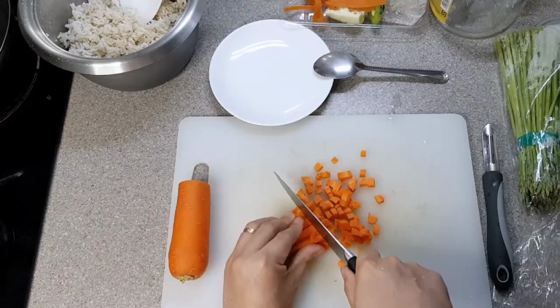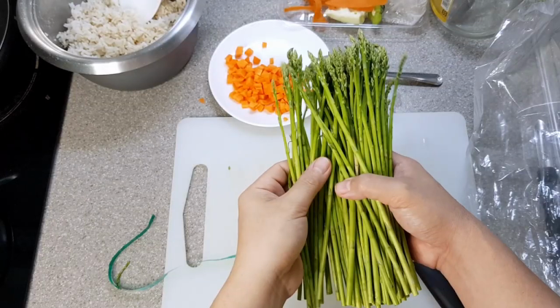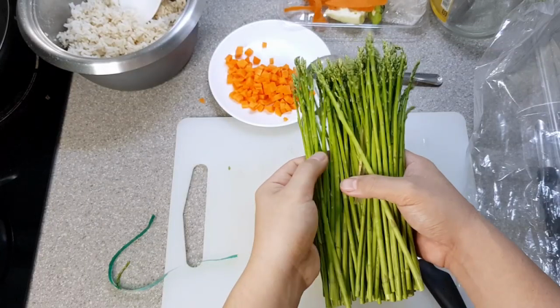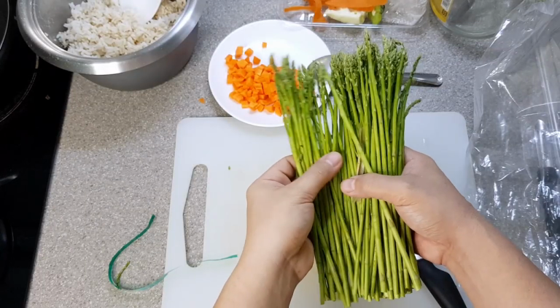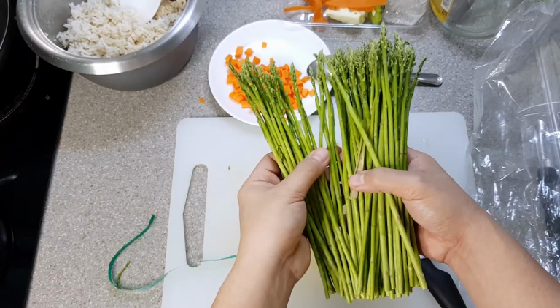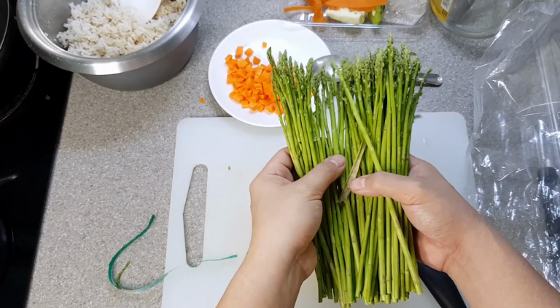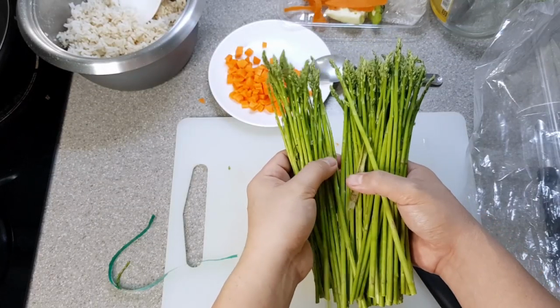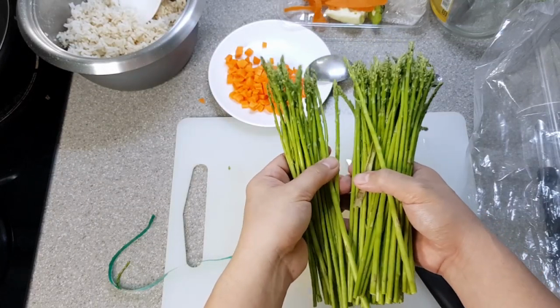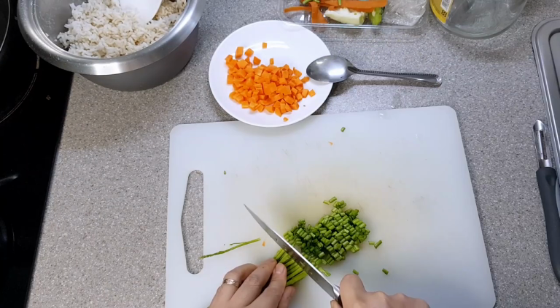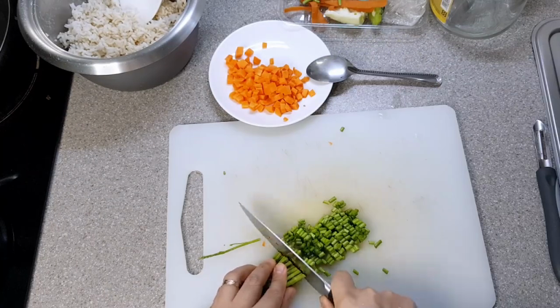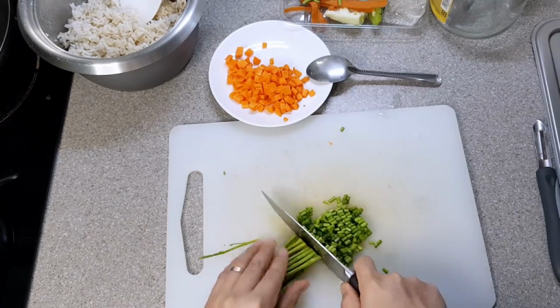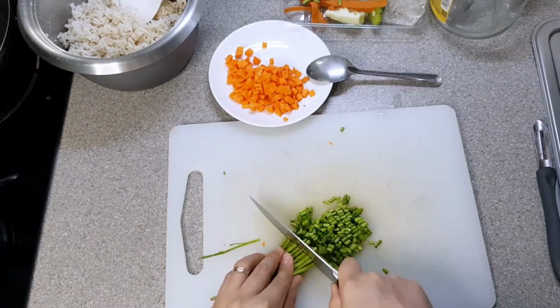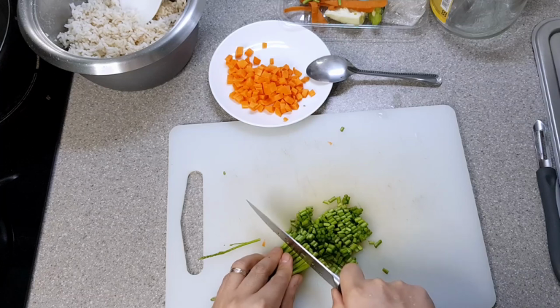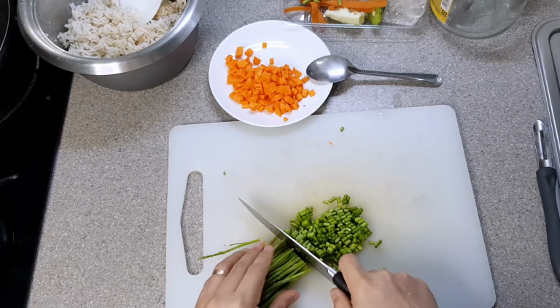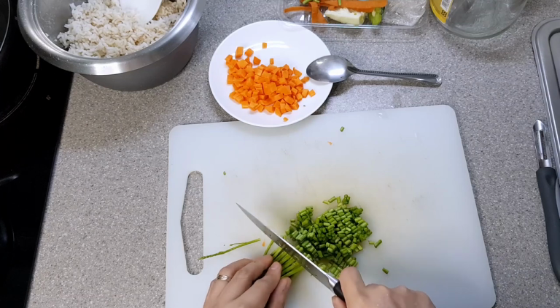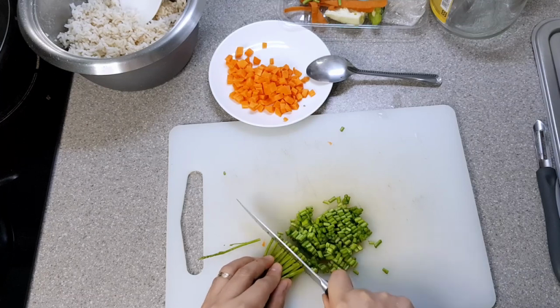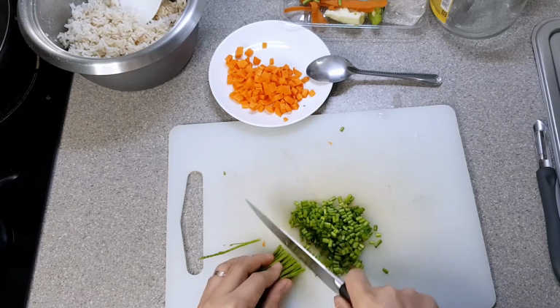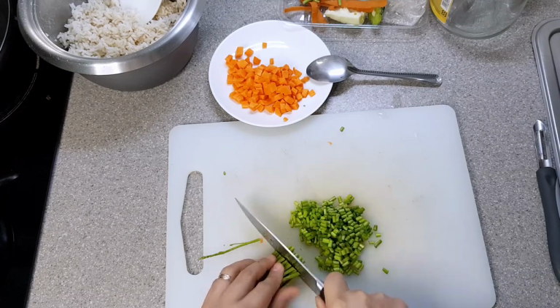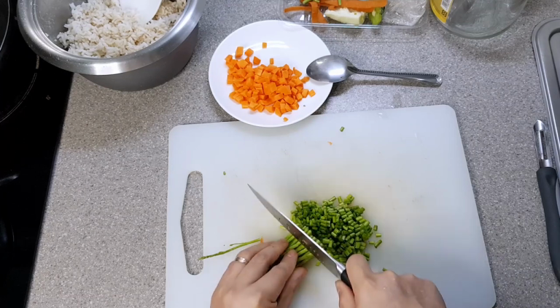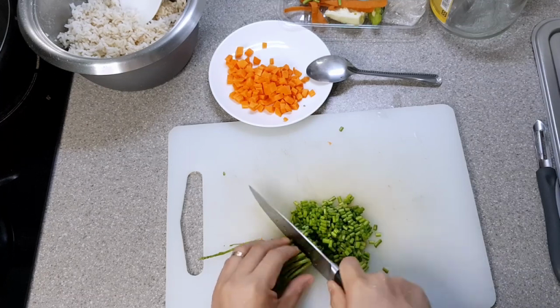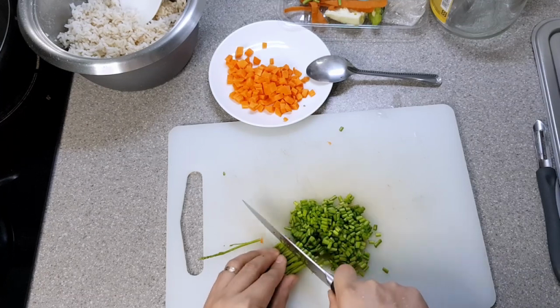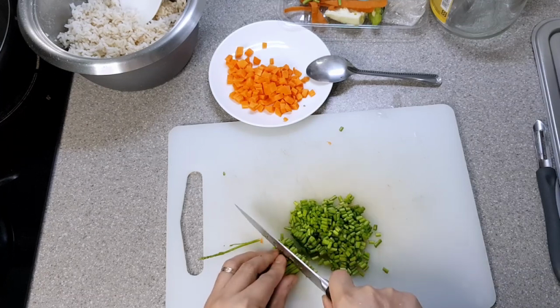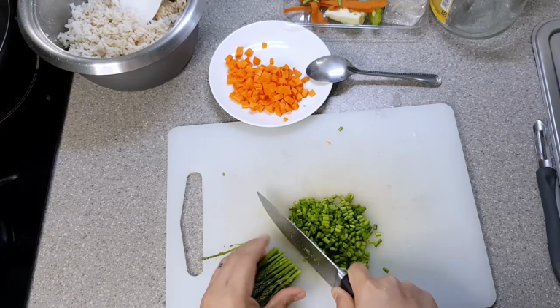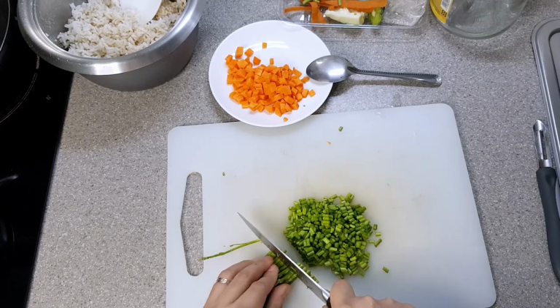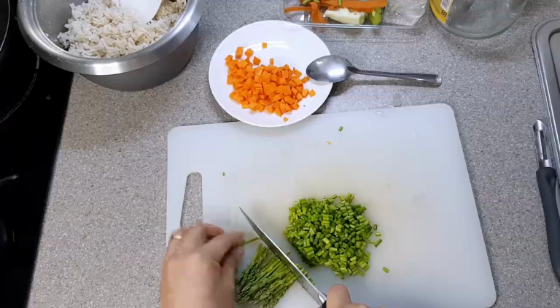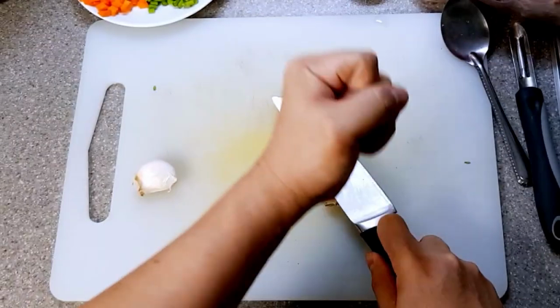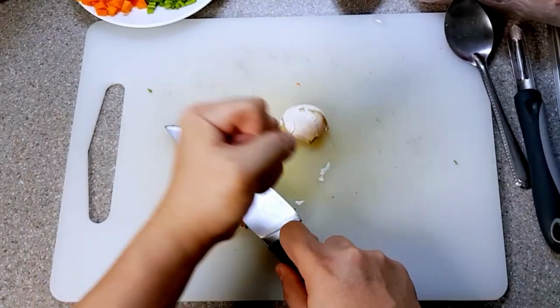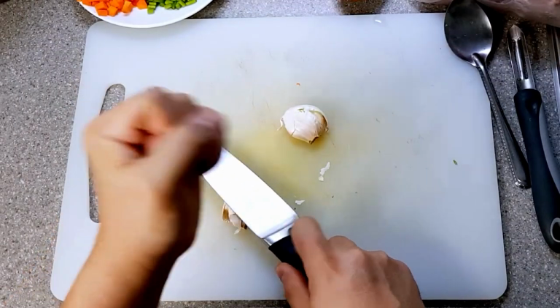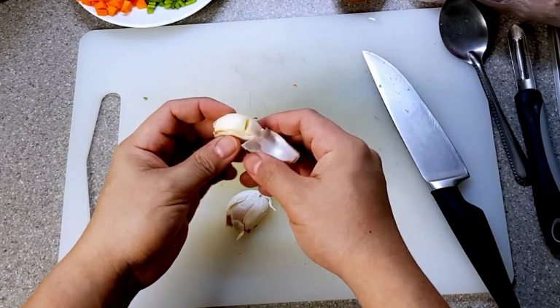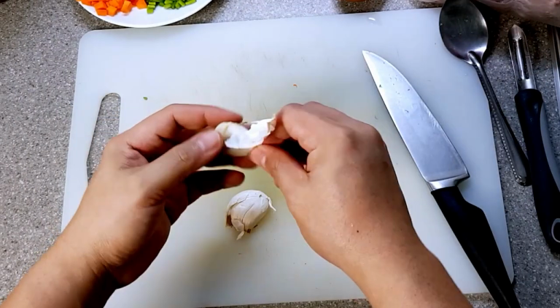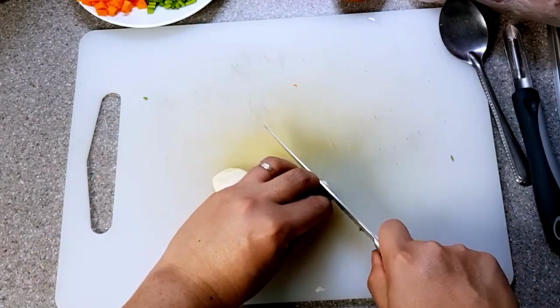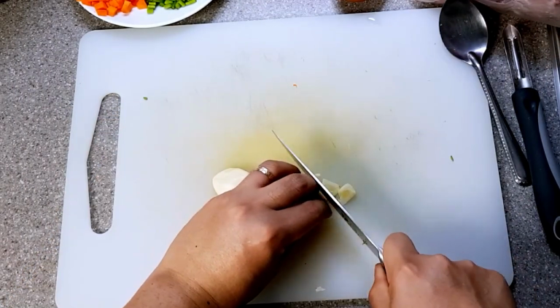Last of our vegetable ingredients is the chopped baby asparagus. Usually in Chinese fried rice, chopped spring beans is used, but since we only have asparagus in the fridge, that's what we're using today. Time to smash those garlic cloves and mince them real good.